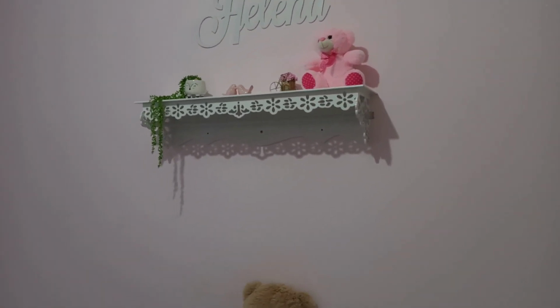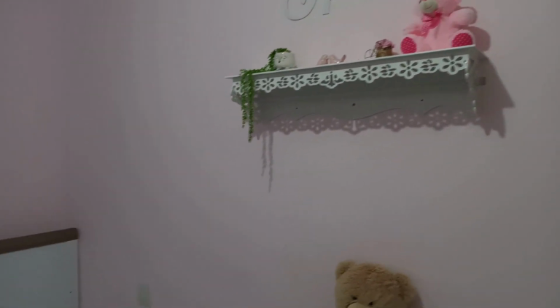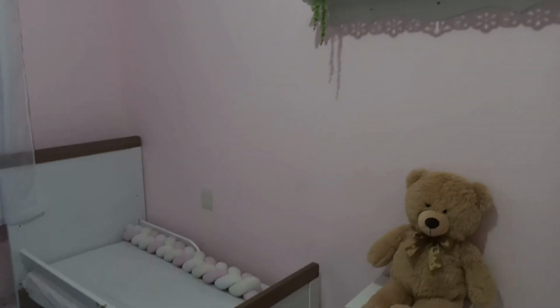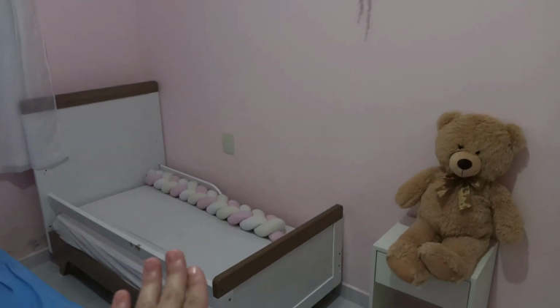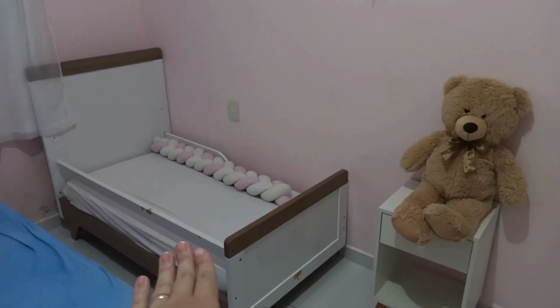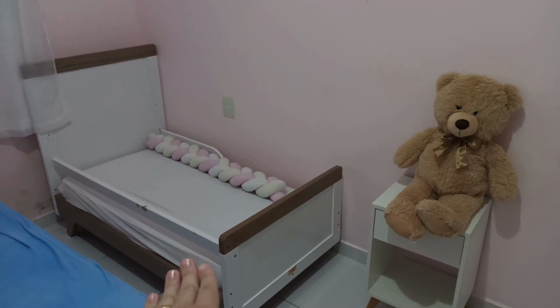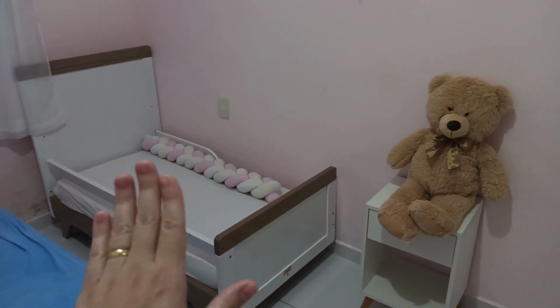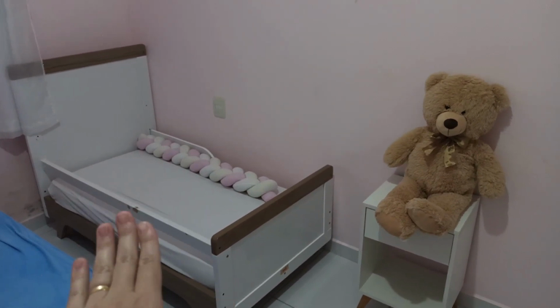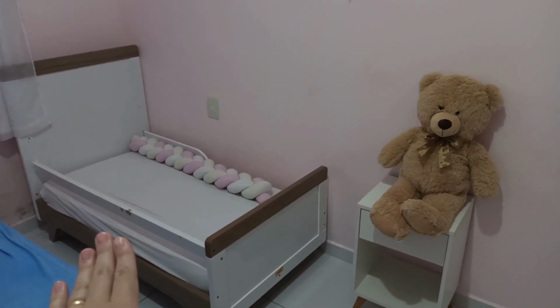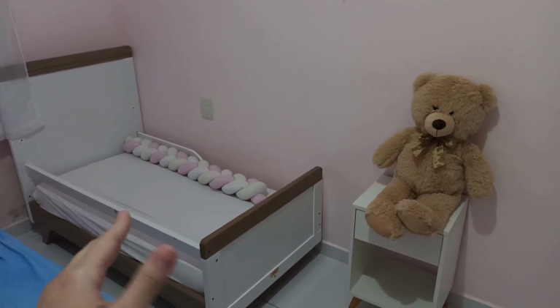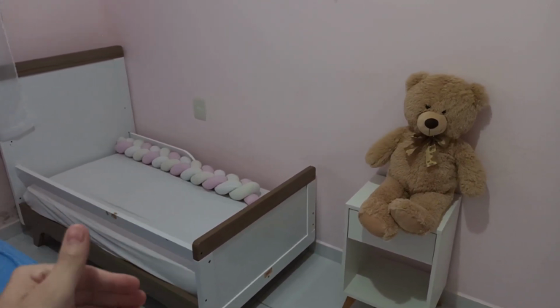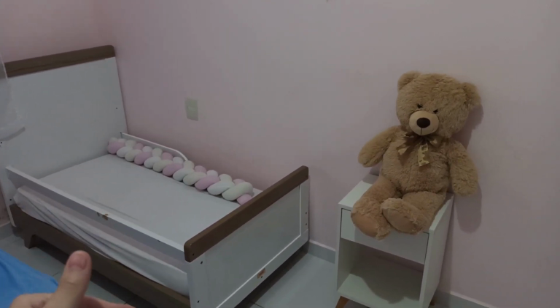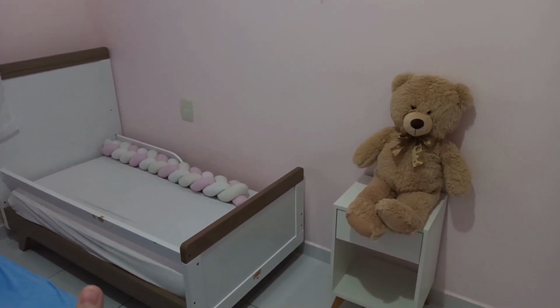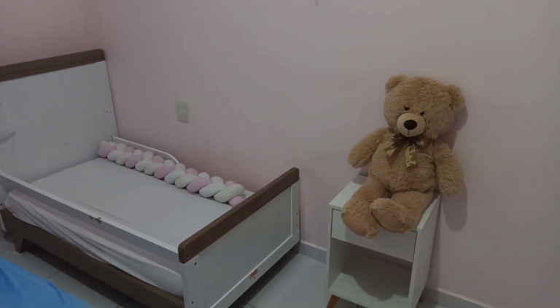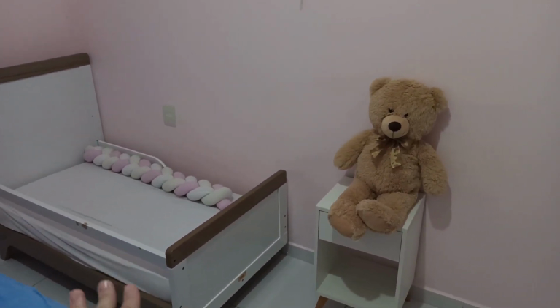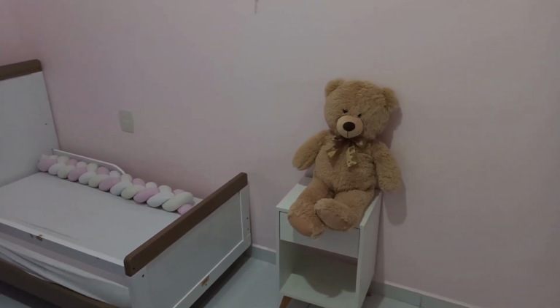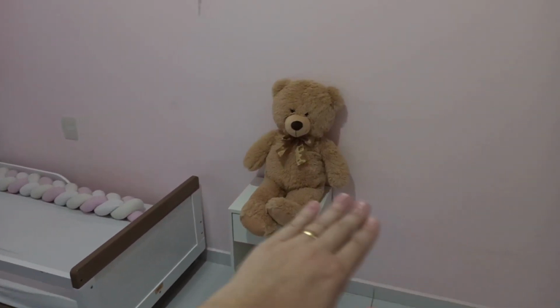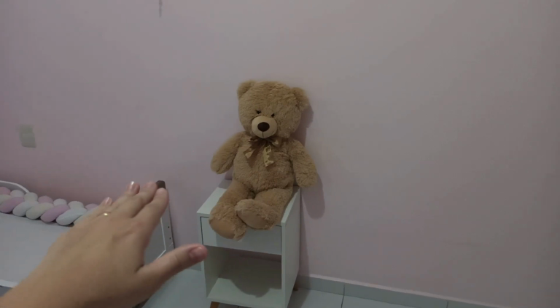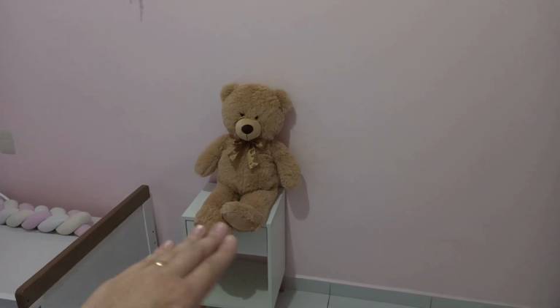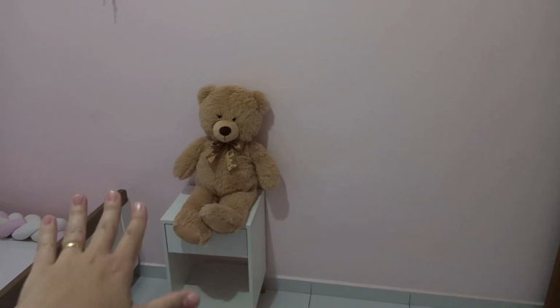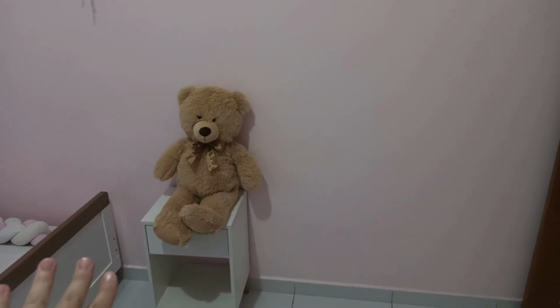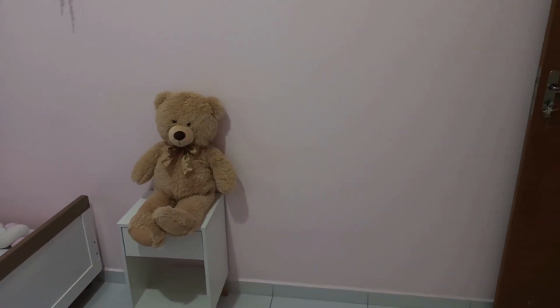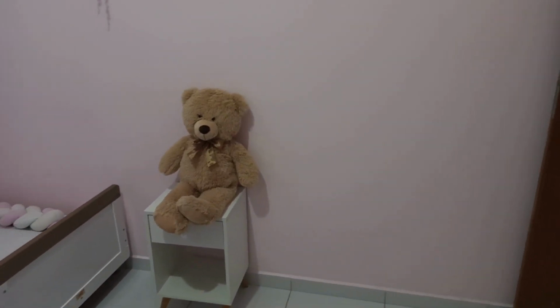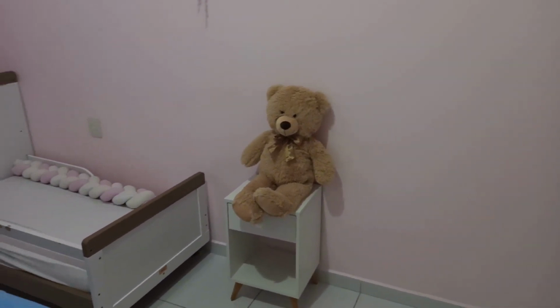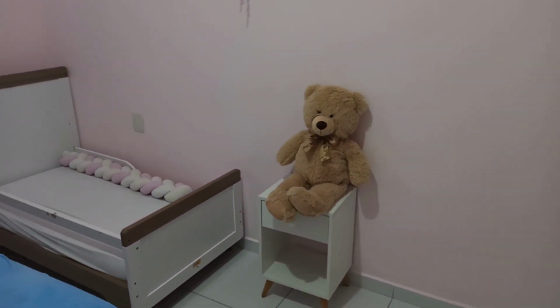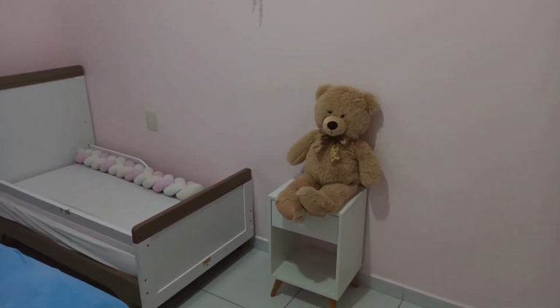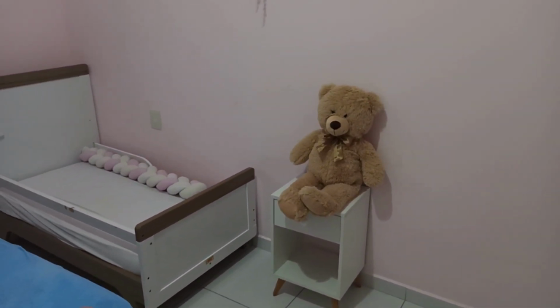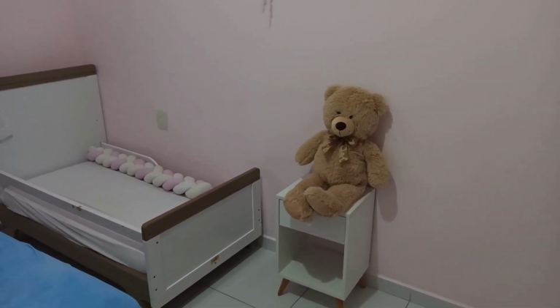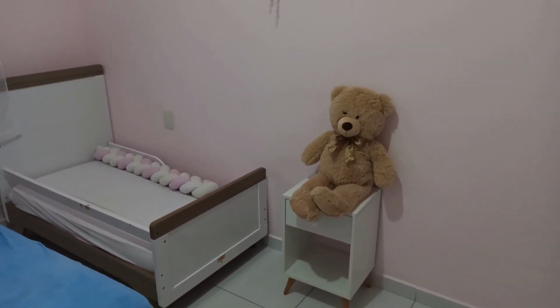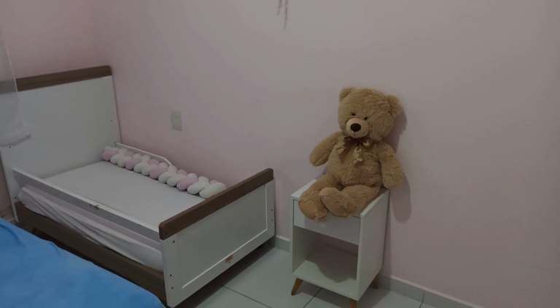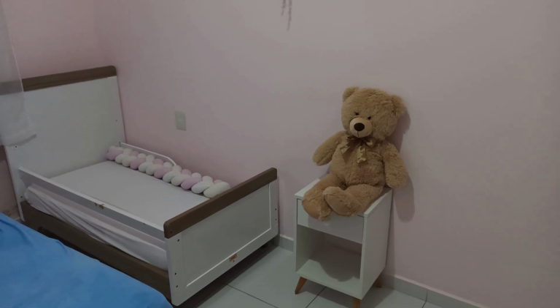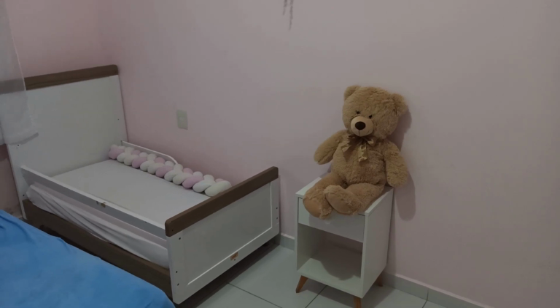Então eu não sei ainda exatamente o que eu vou fazer. E futuramente quero trocar essa caminha dela, porque é o berço dela que se transformou numa caminha. Mas eu quero uma cama de solteiro normal, que é maior, e com auxiliar, porque daí eu quero deixar um colchão de reserva sempre que precisar.